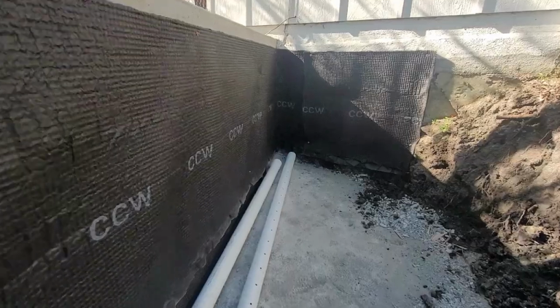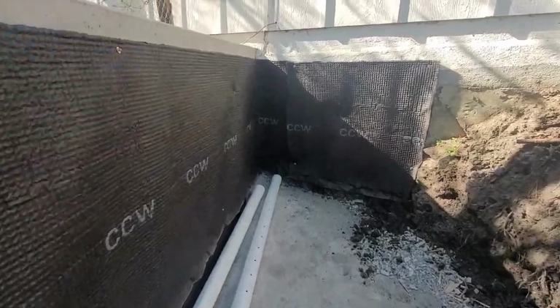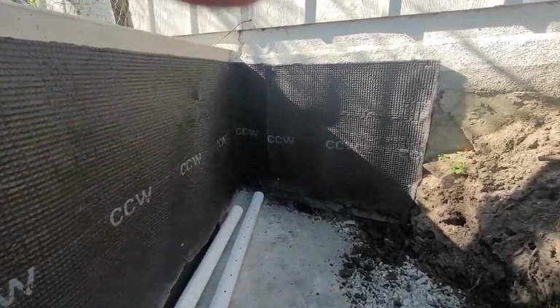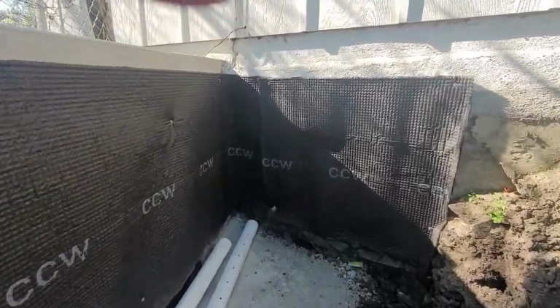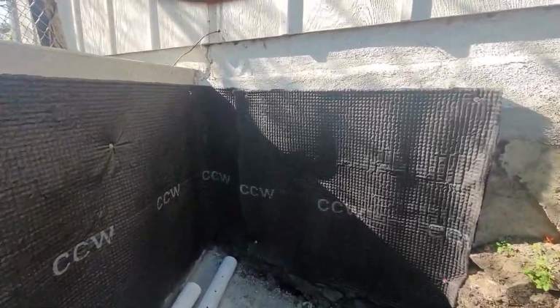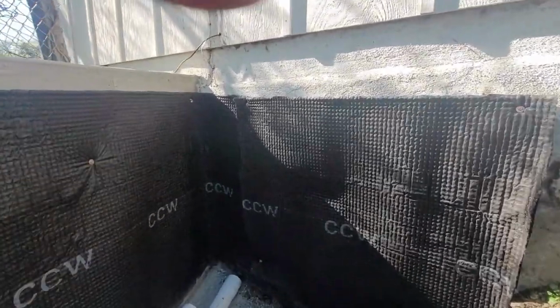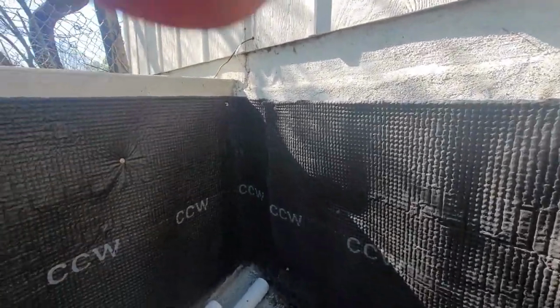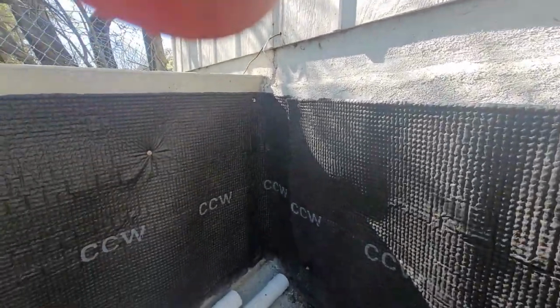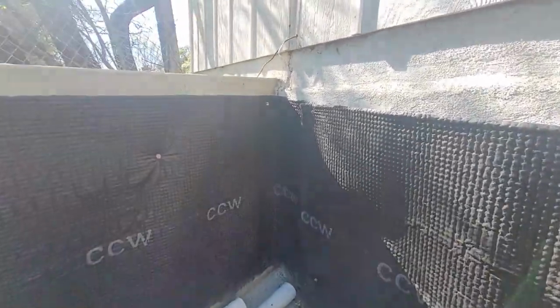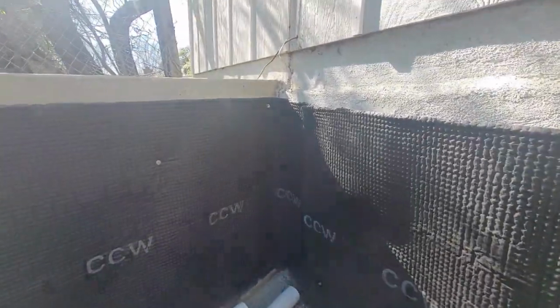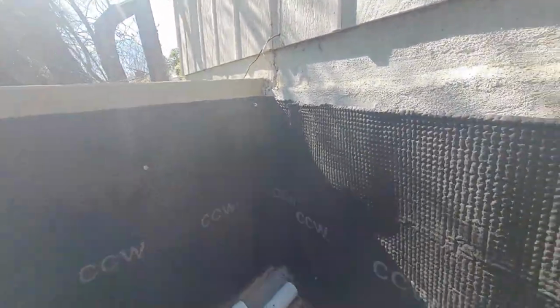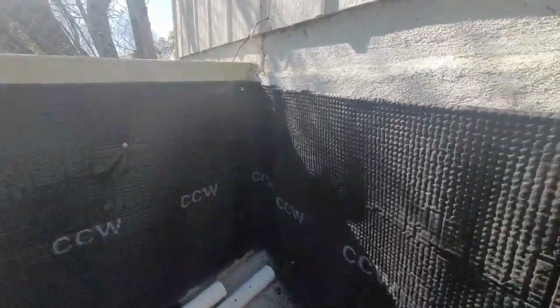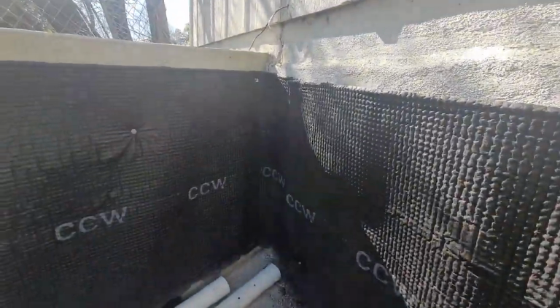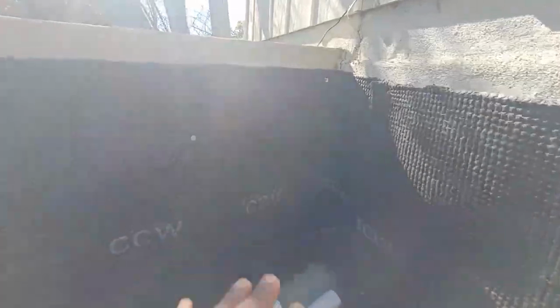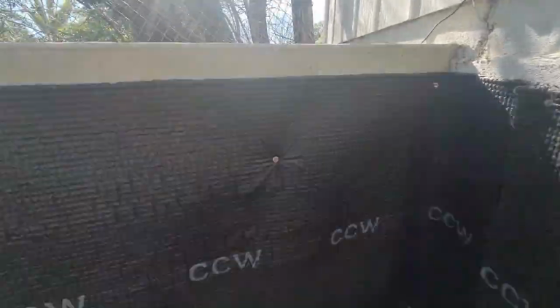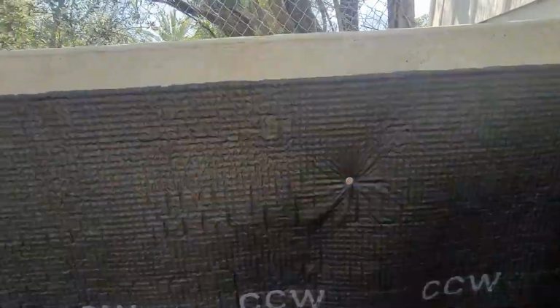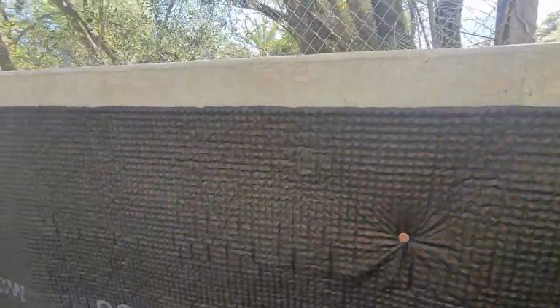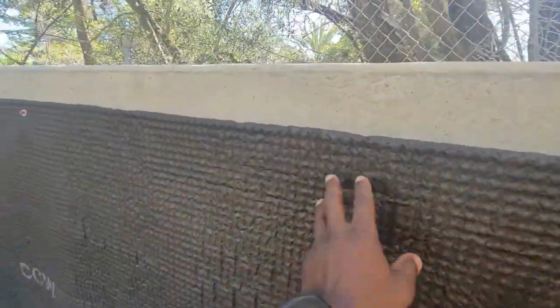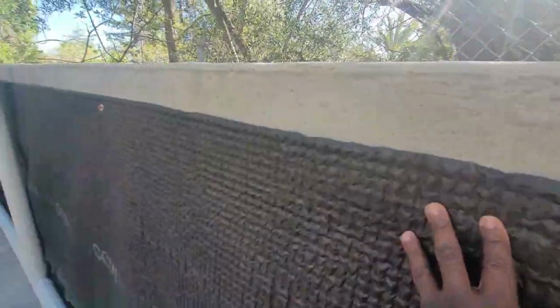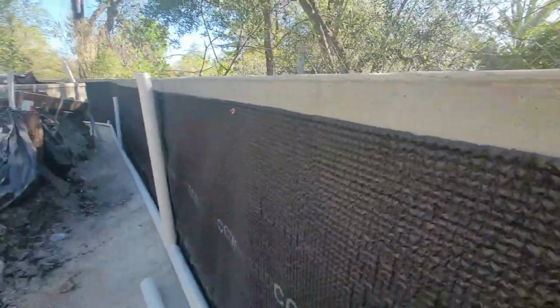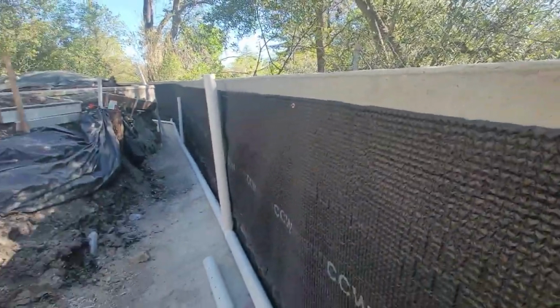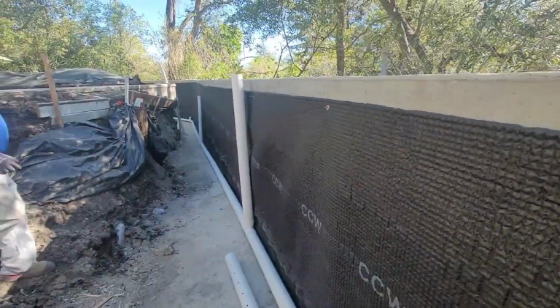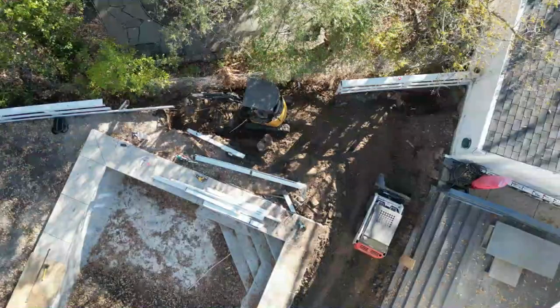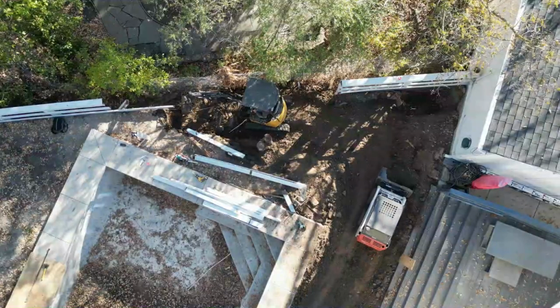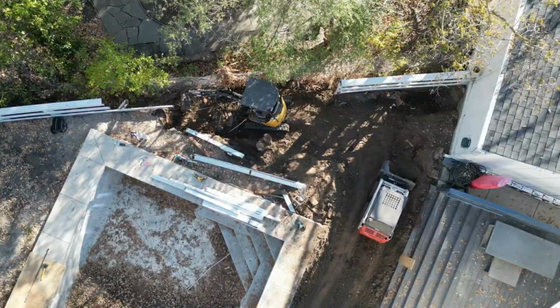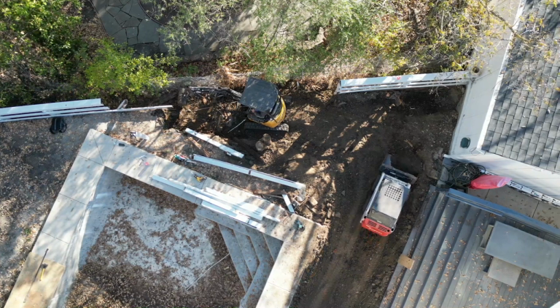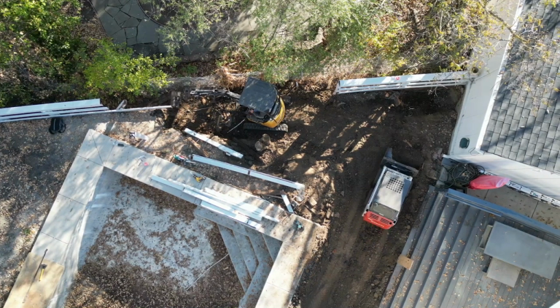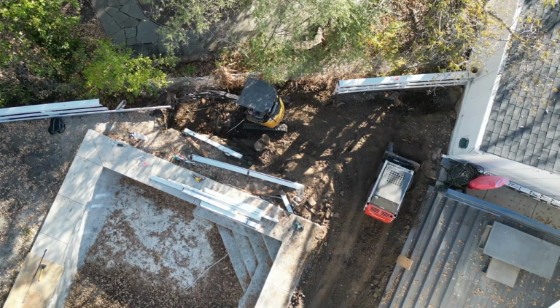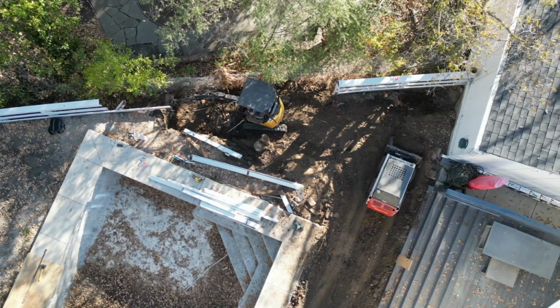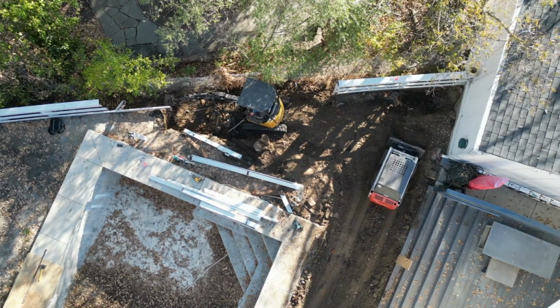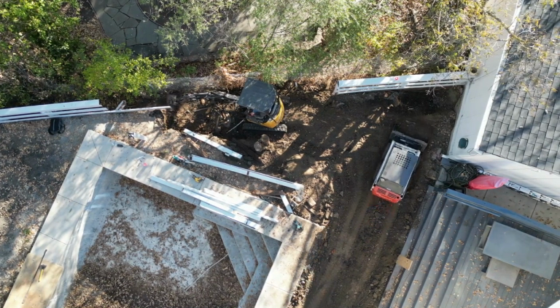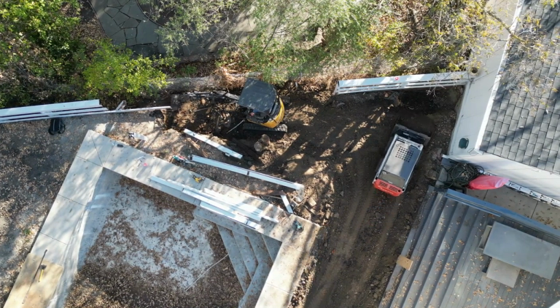All right, so here we are doing a mock-up of our draining system we're going to use to install here. On this project we're going to use the mirror drain, that's just because we got a whole bunch of dirt and we might as well use all the dirt — trying to get rid of it. It's kind of hard to get rid of dirt right now out here in California.